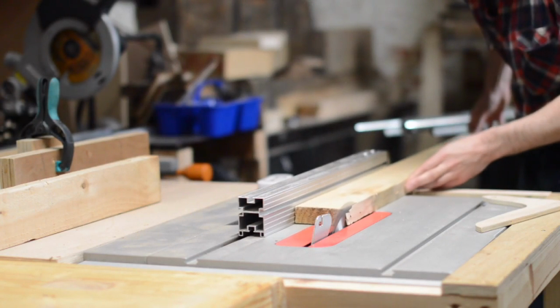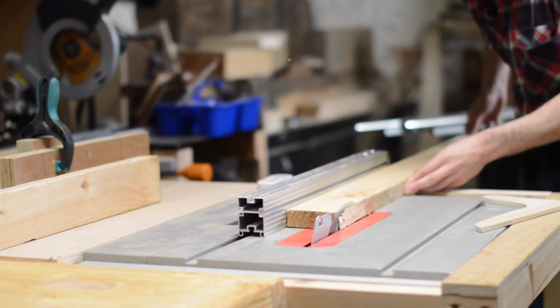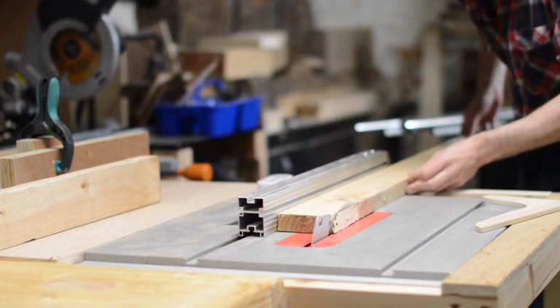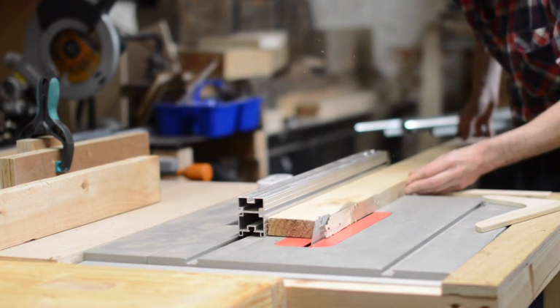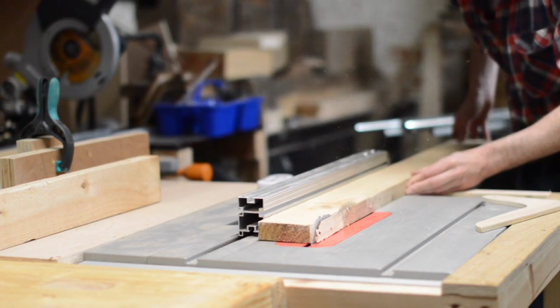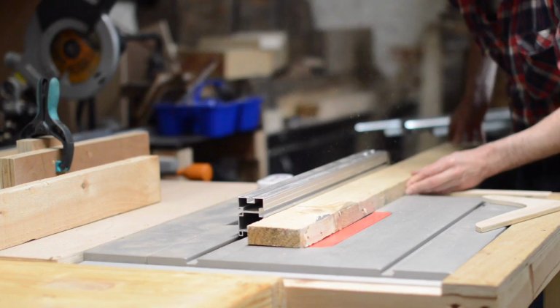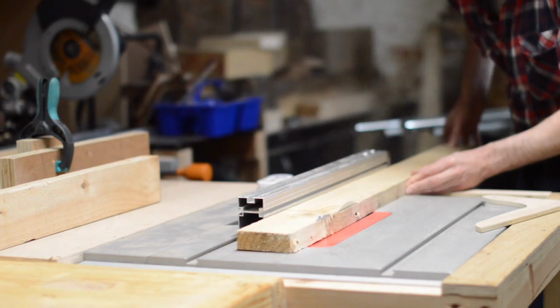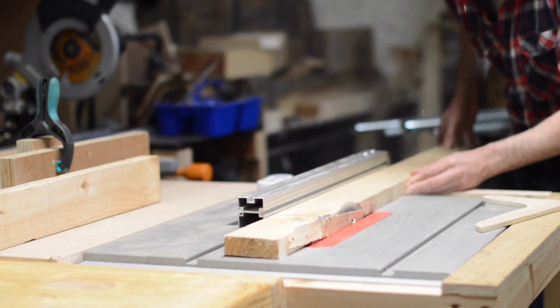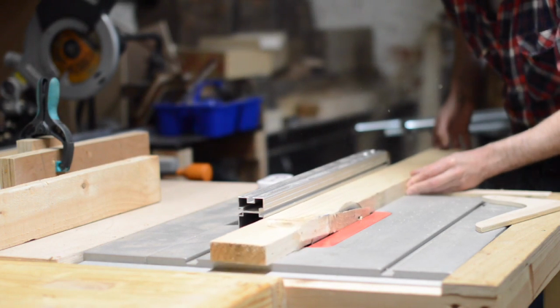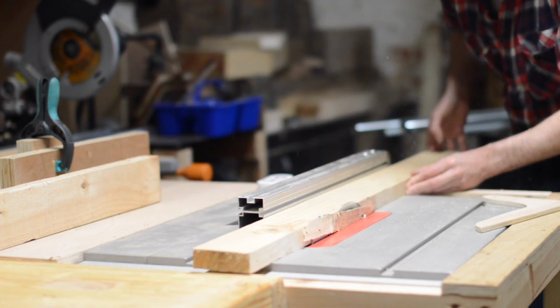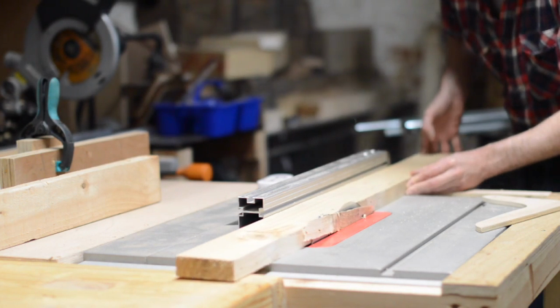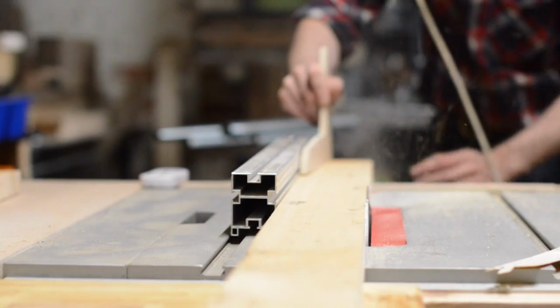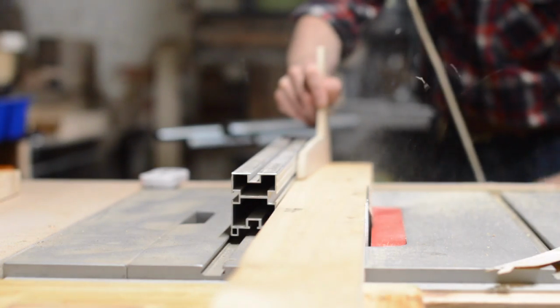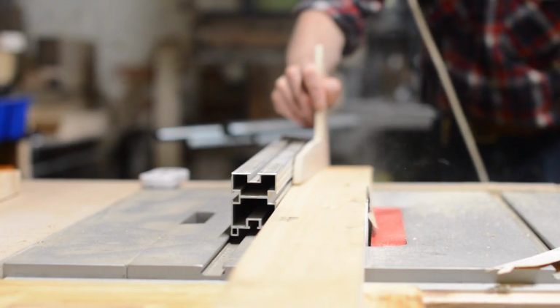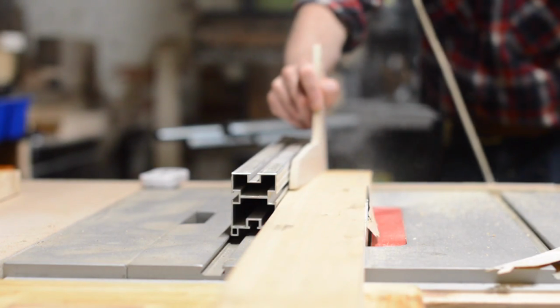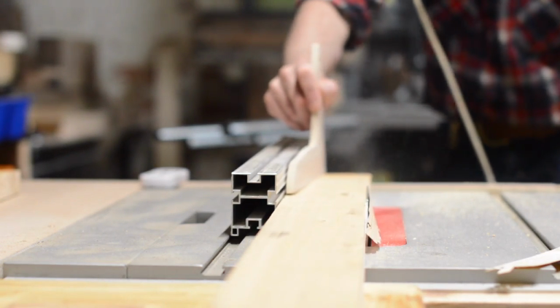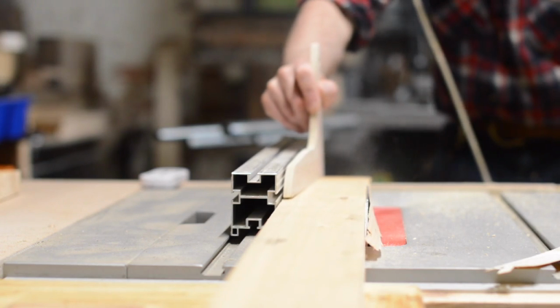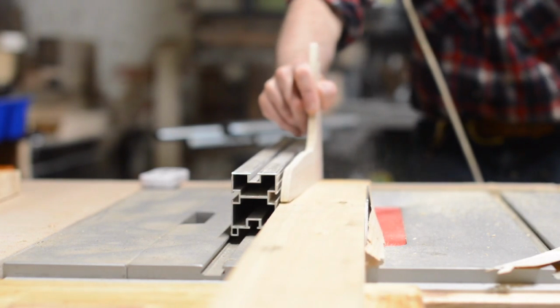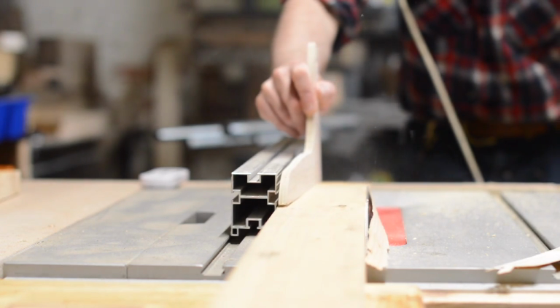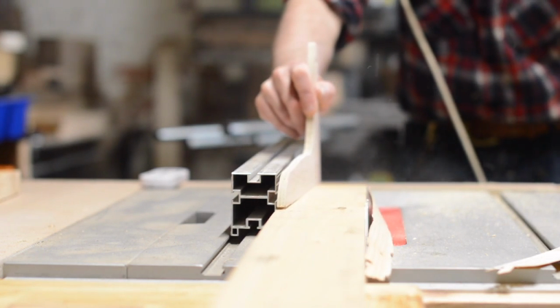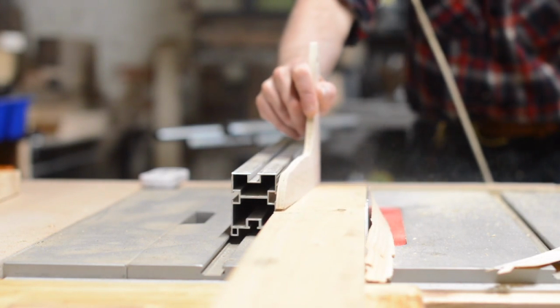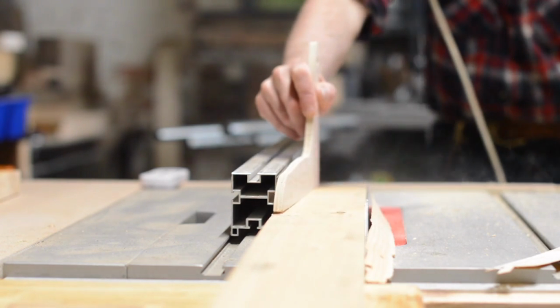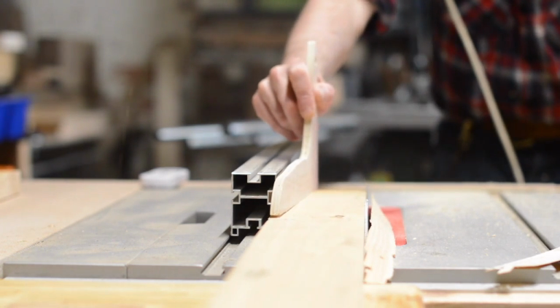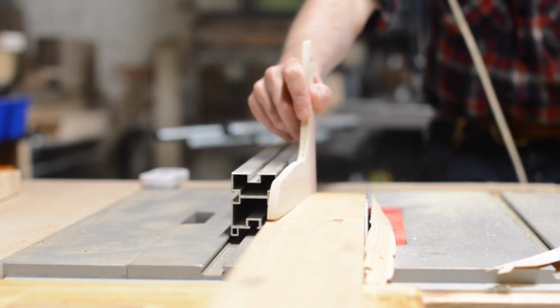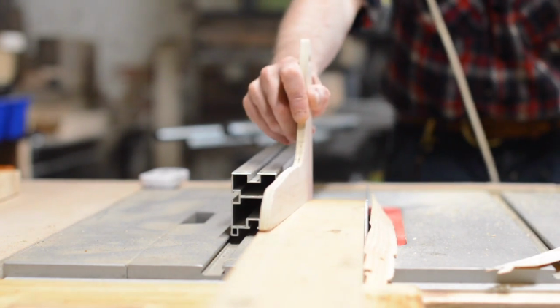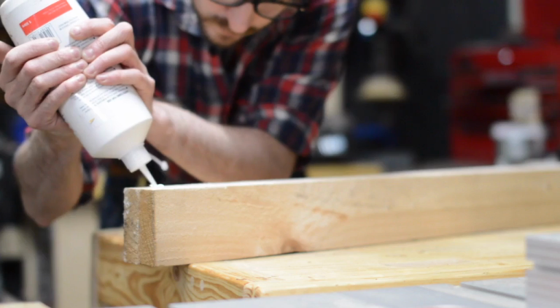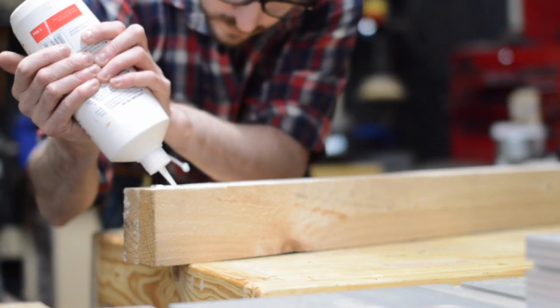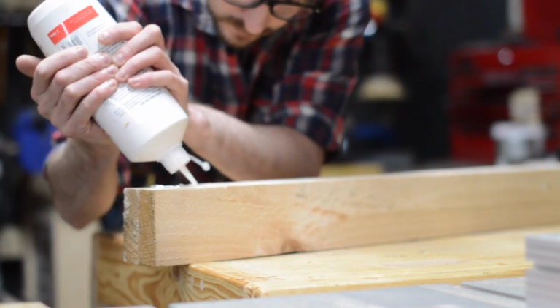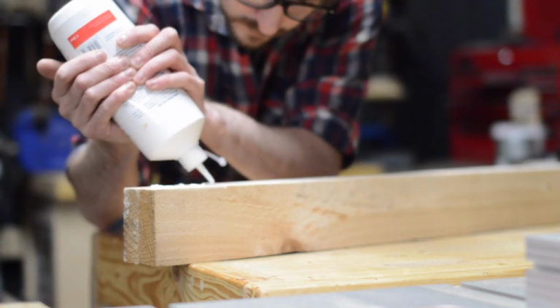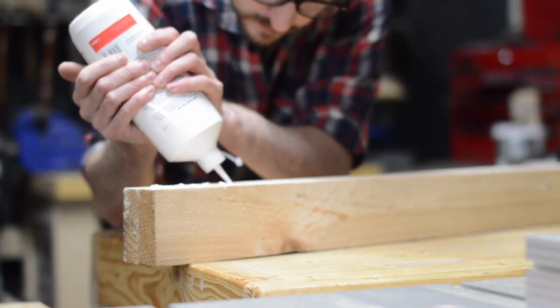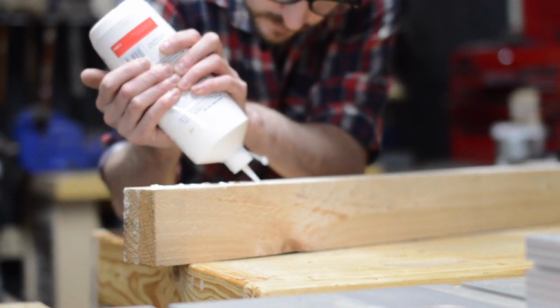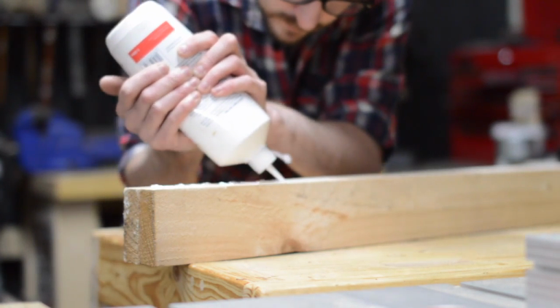I have a bit of a chisel problem — I keep going to car boot sales and buying old ones. I then put them all together in a box, which is not only bad for the edges but means I can never find the one I need. So I thought it's about time I made a rack to store them on.